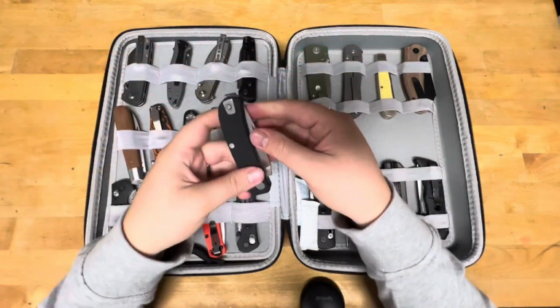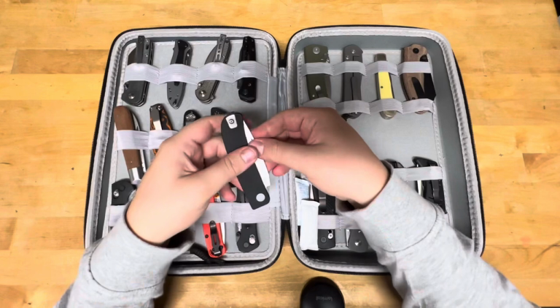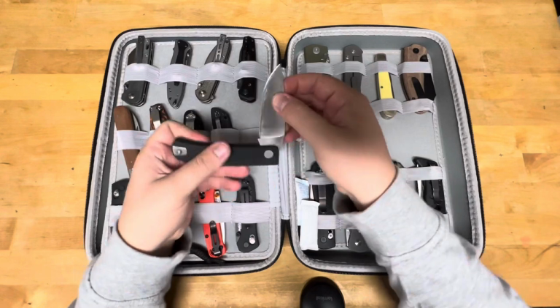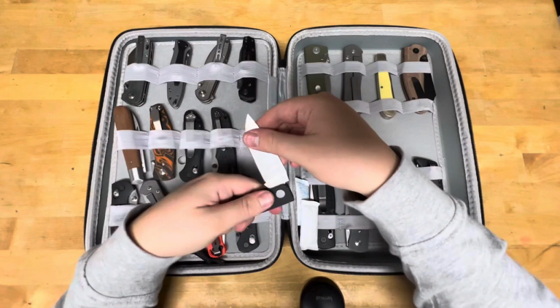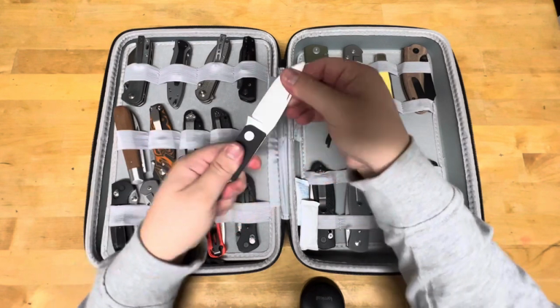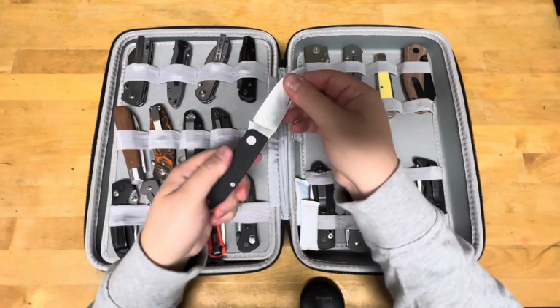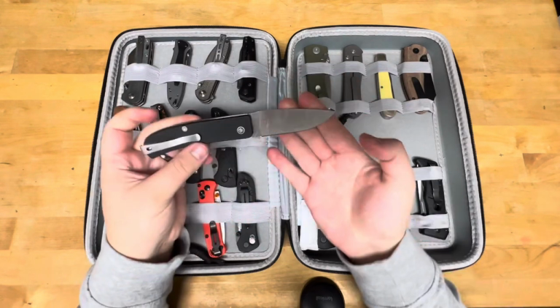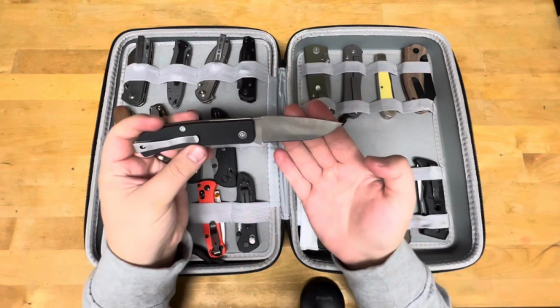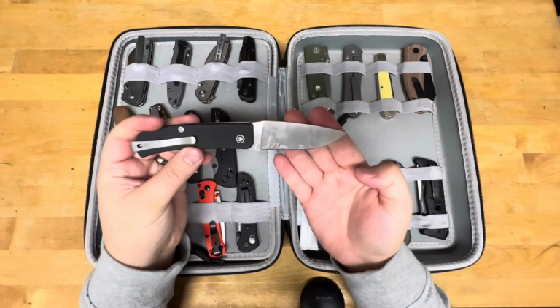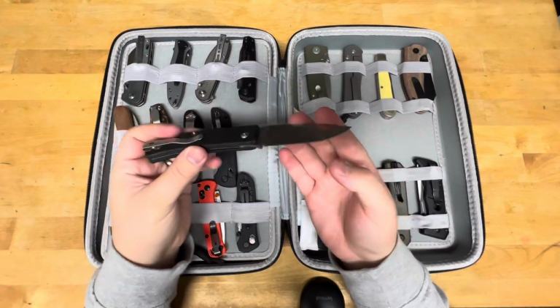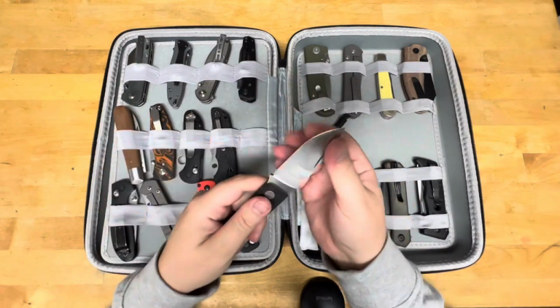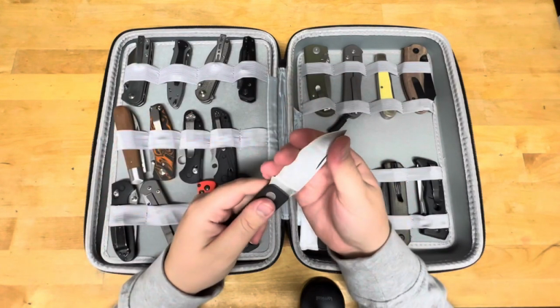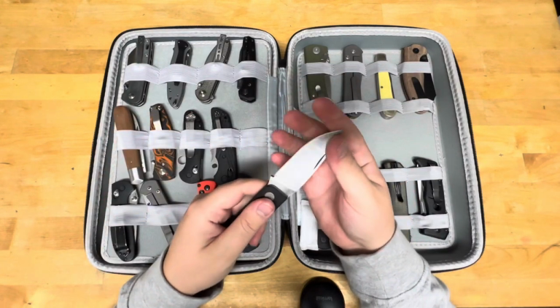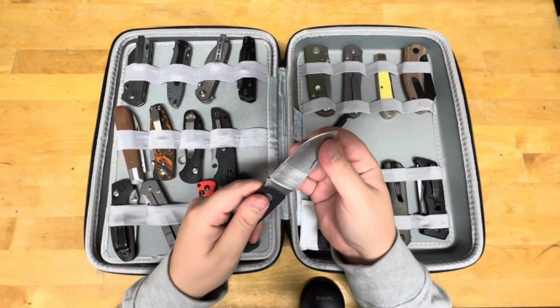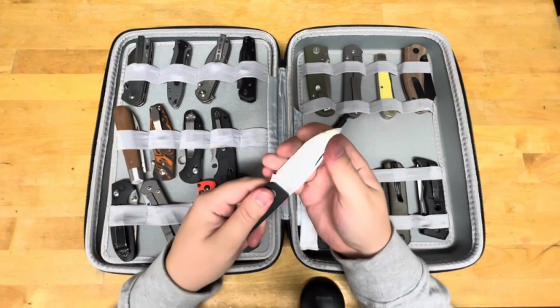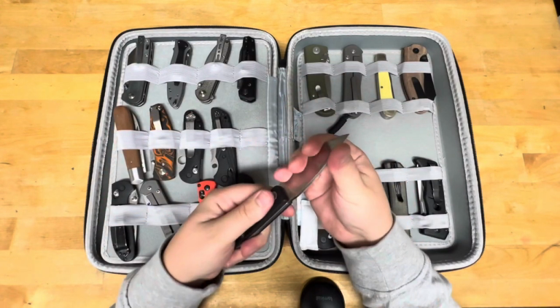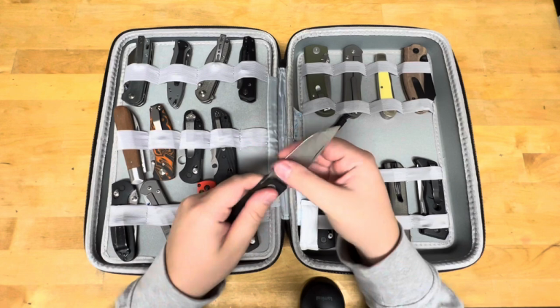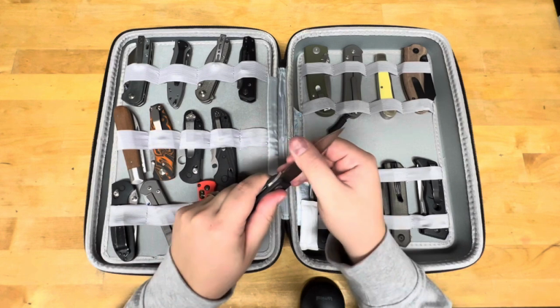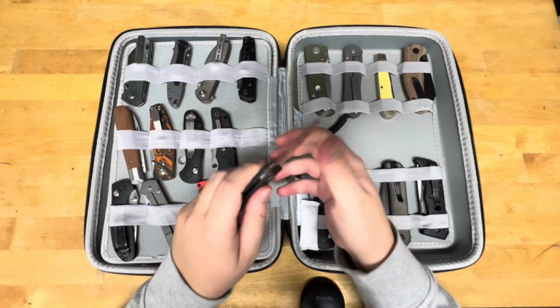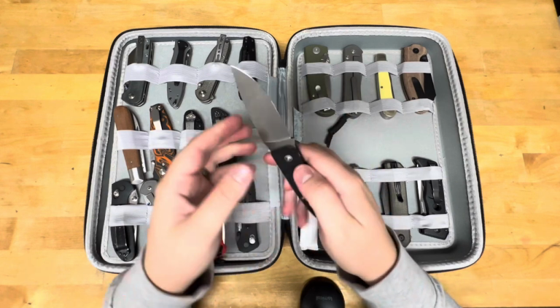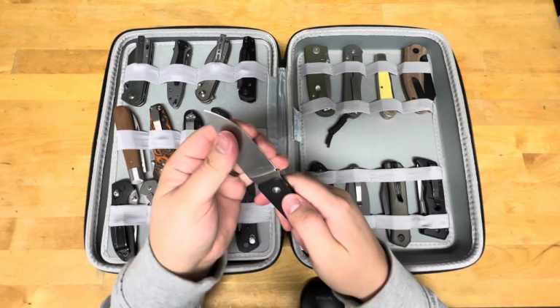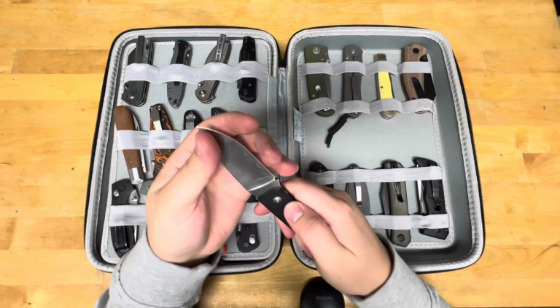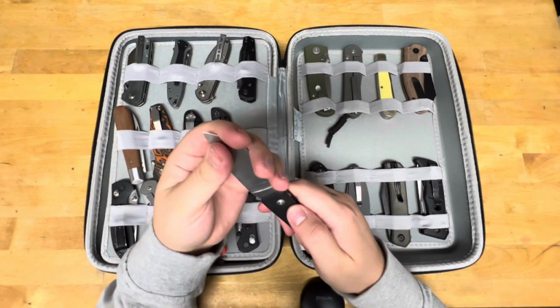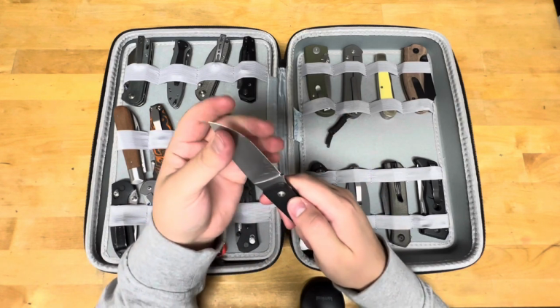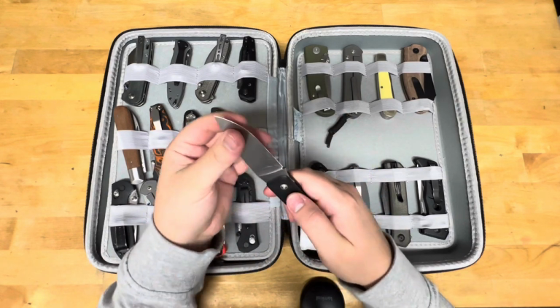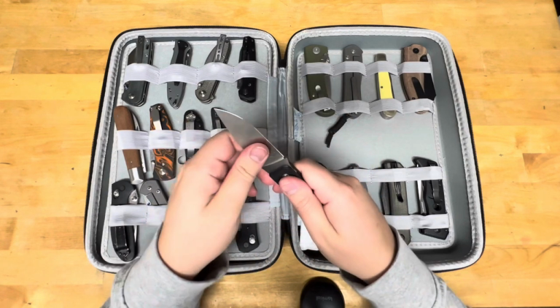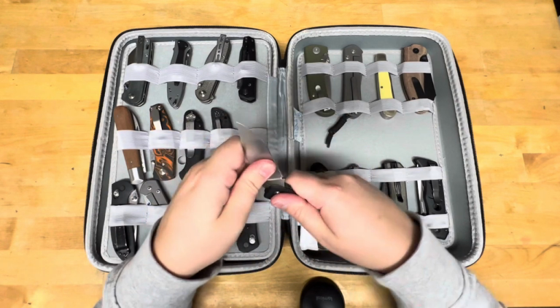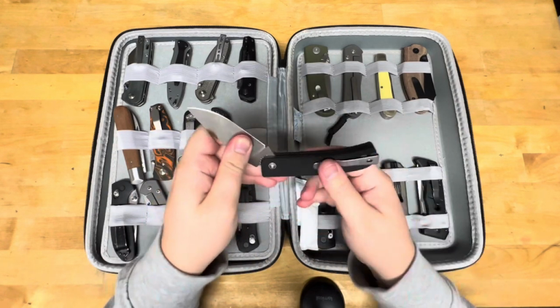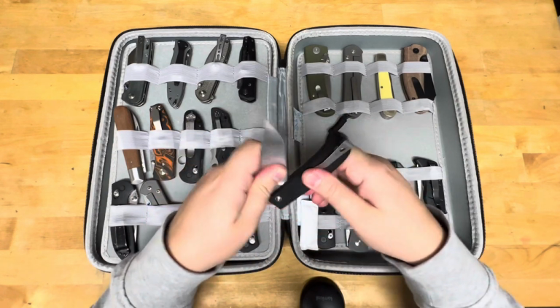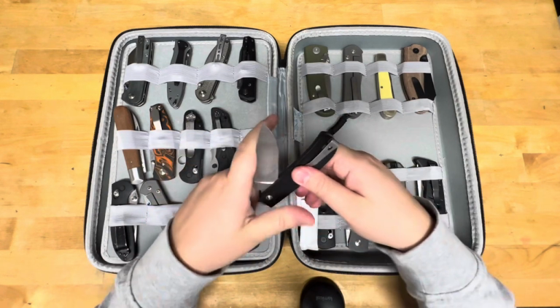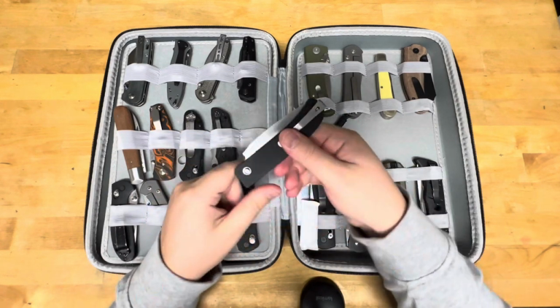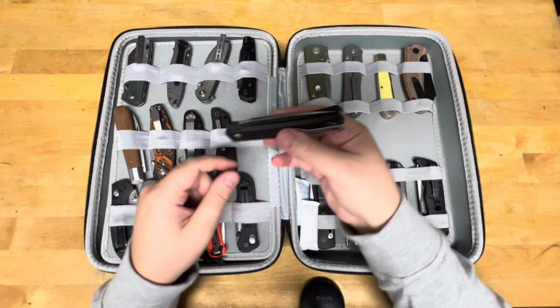Manly Knives Wasp in S90V. I don't know what this one got — I think I might still need to sharpen this one.